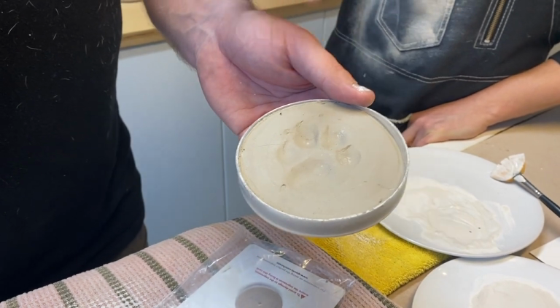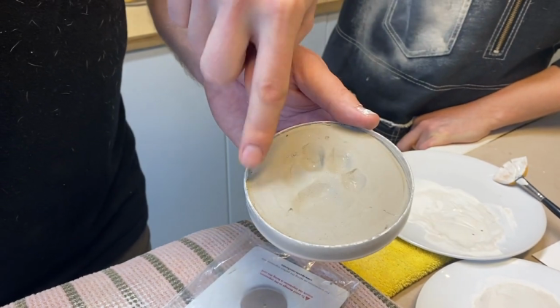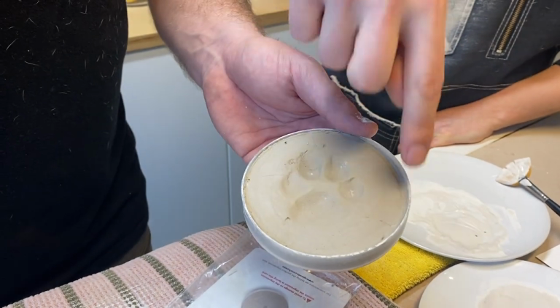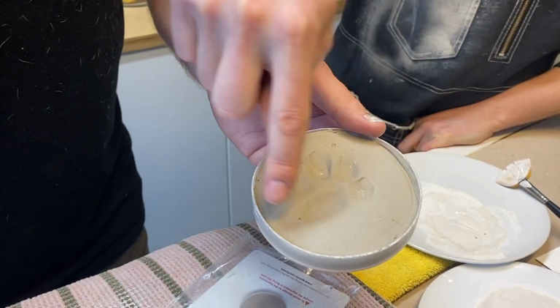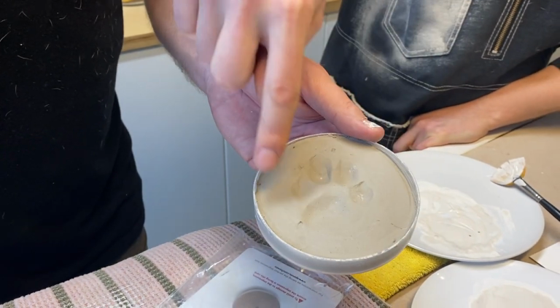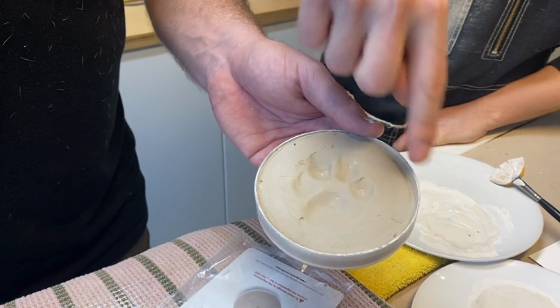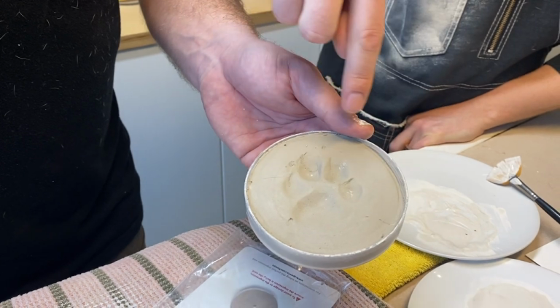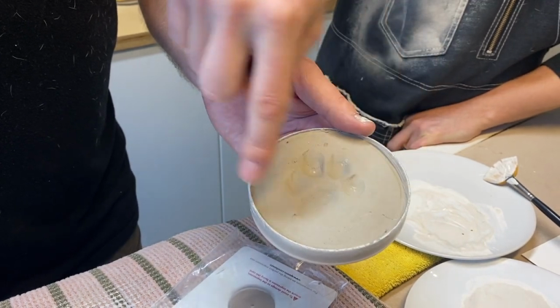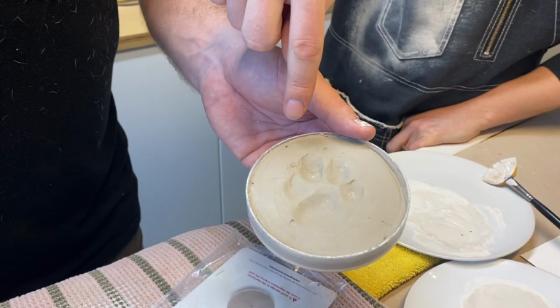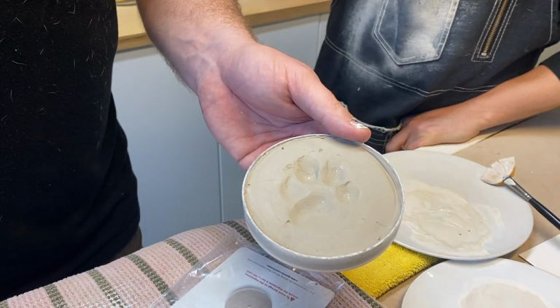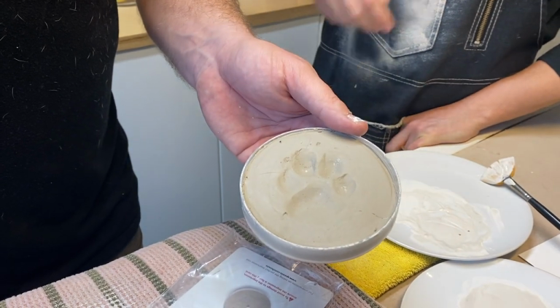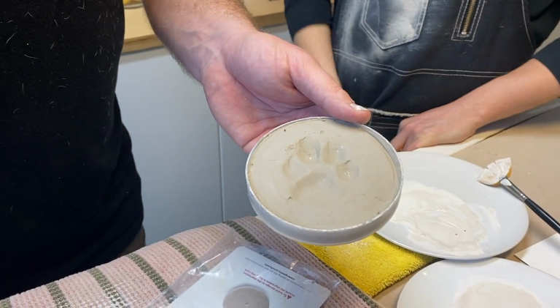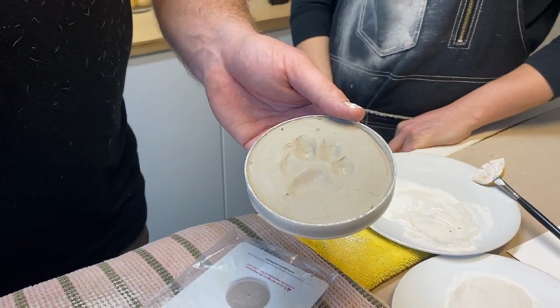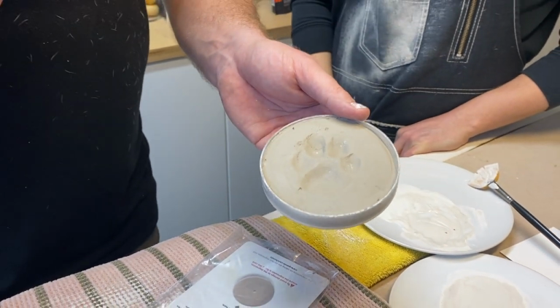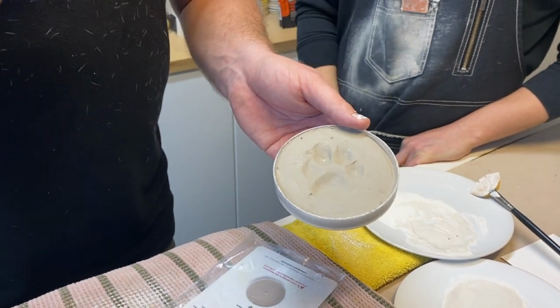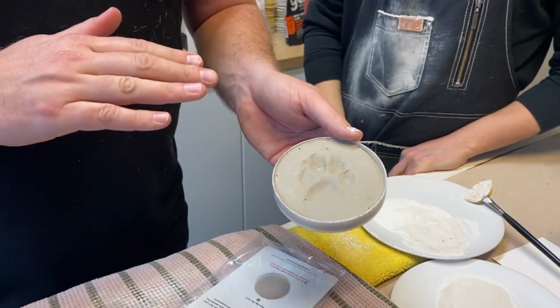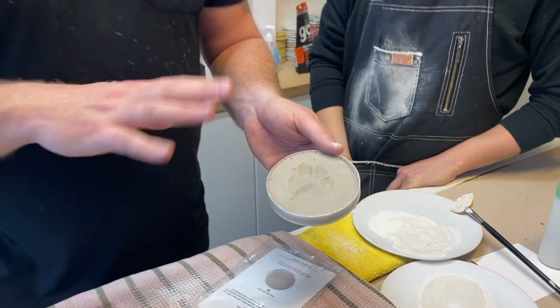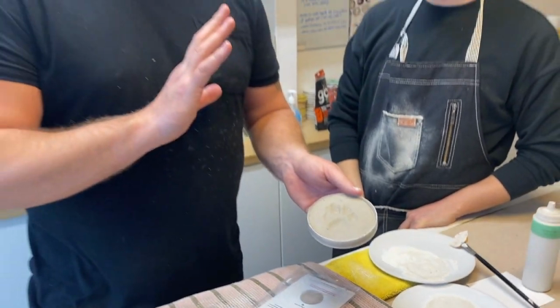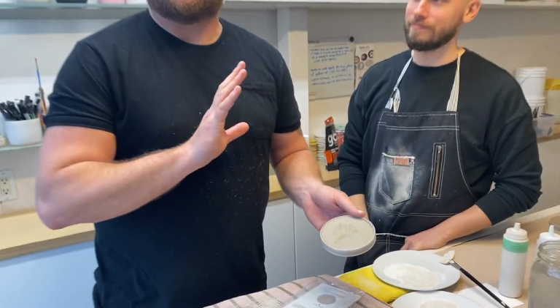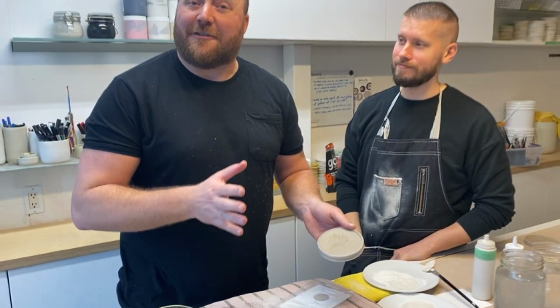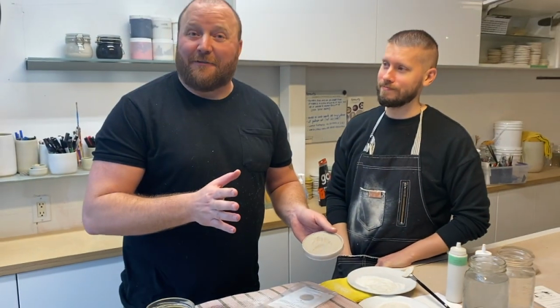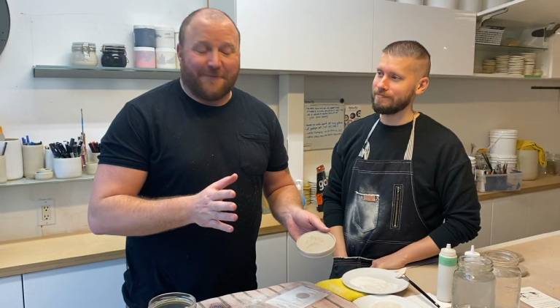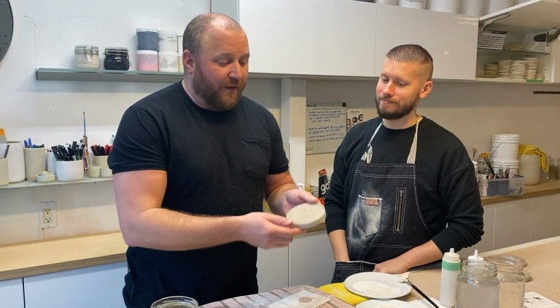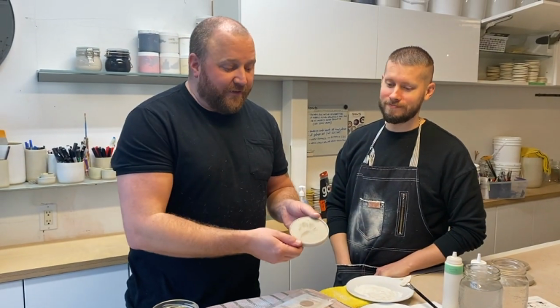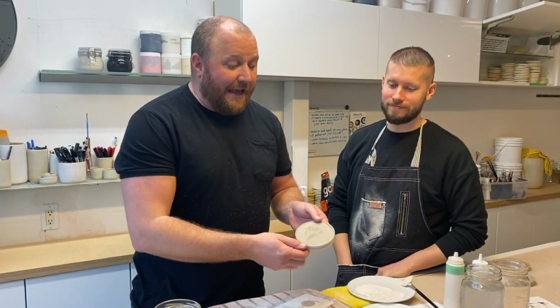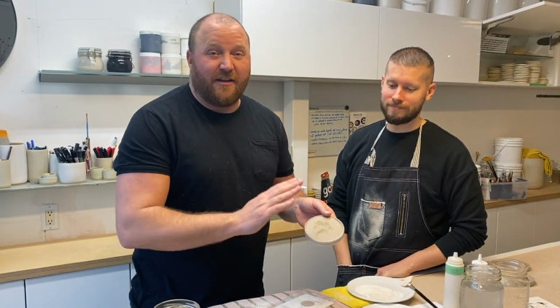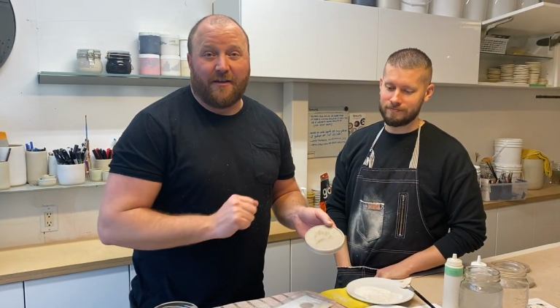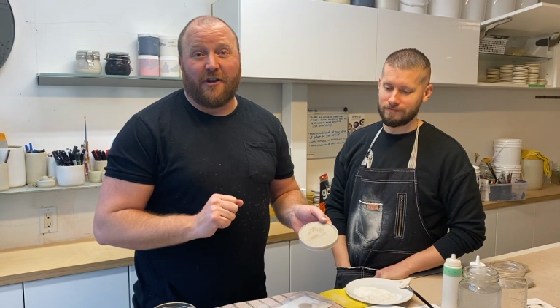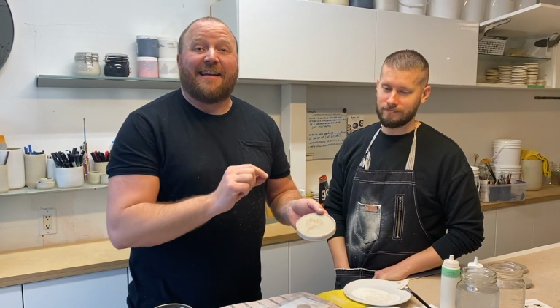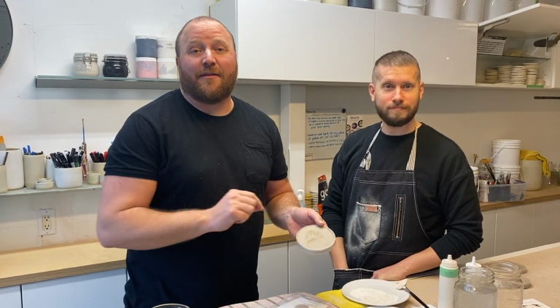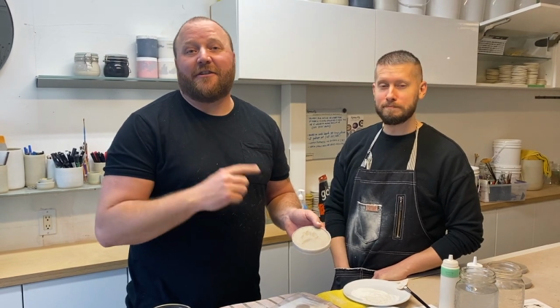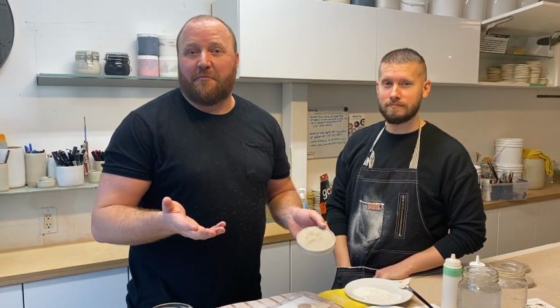Don't worry about any marks or scuffing or moving around with the clay on the outside — we'll clean all that up. And we'll be sure to leave the impression itself exactly as you left it. The piece of clay that you make the impression on is the impression that you receive back.